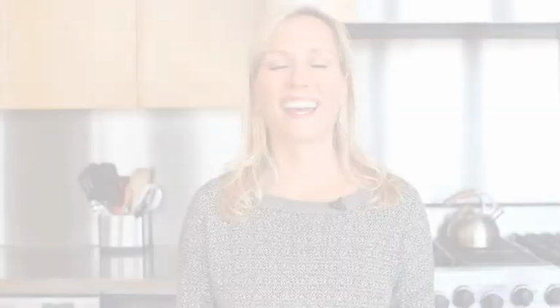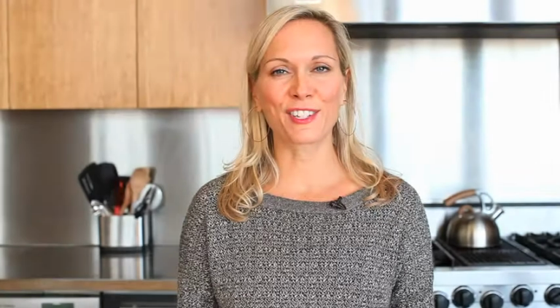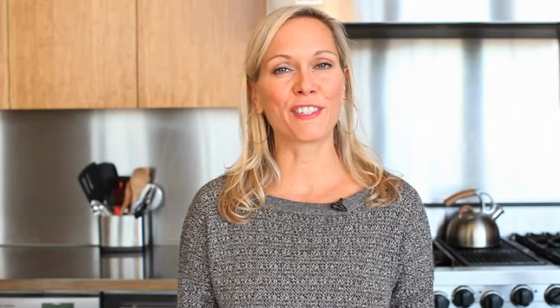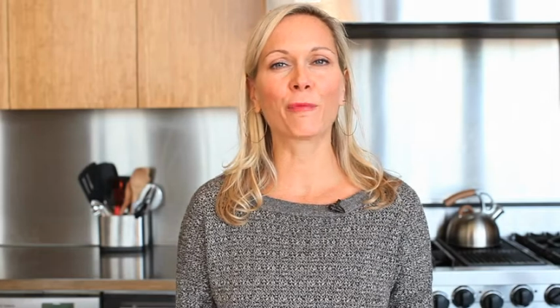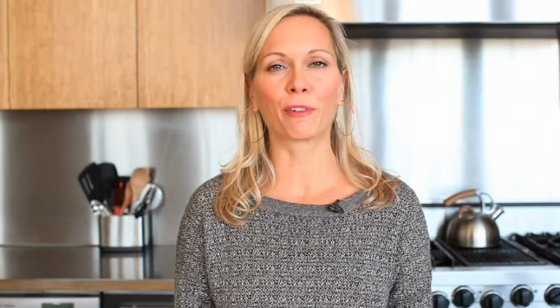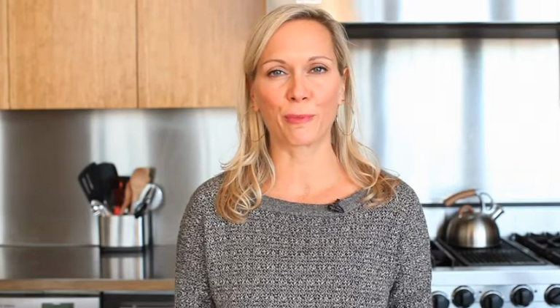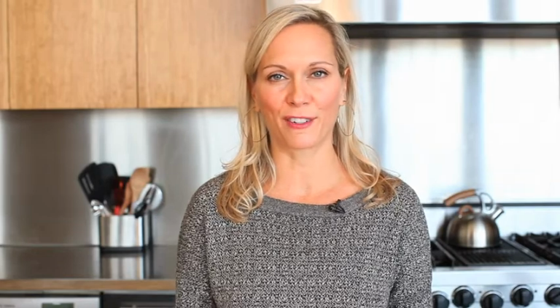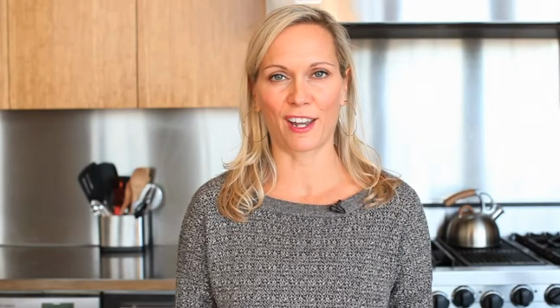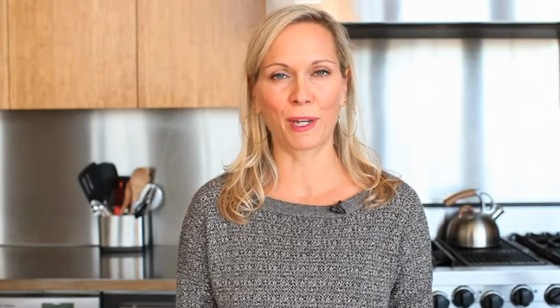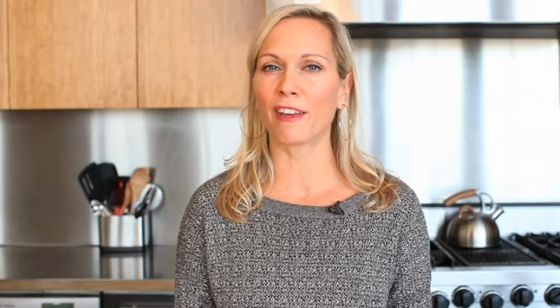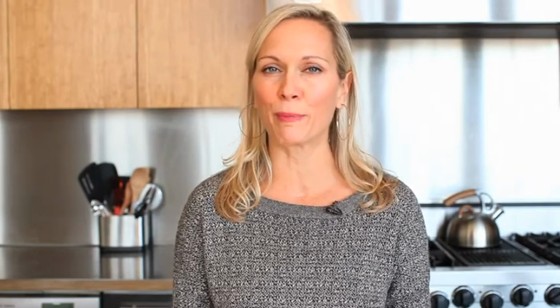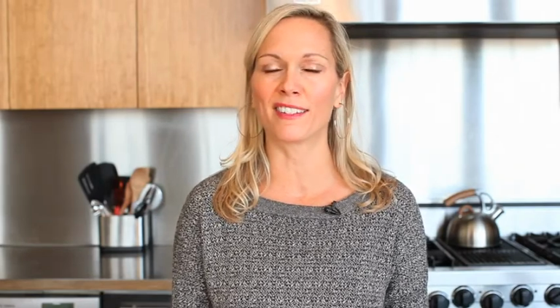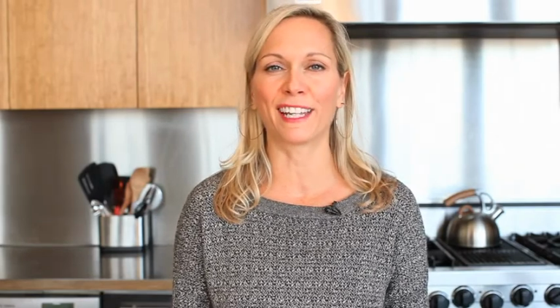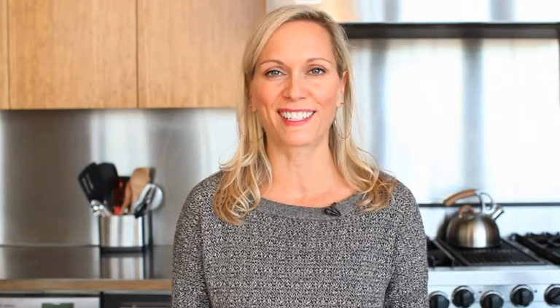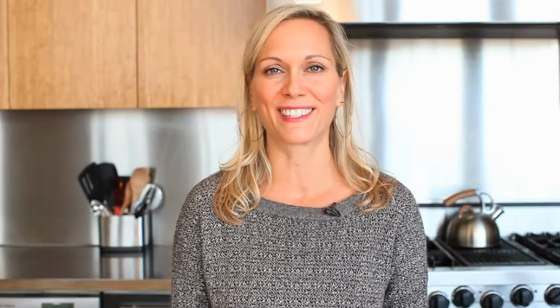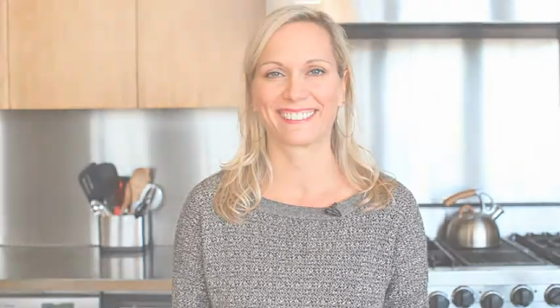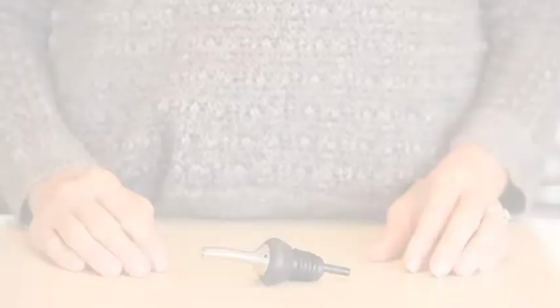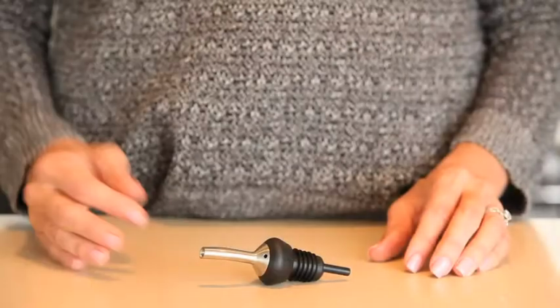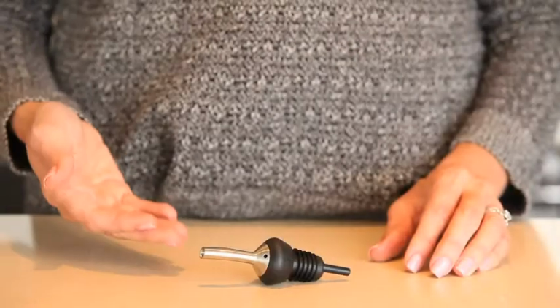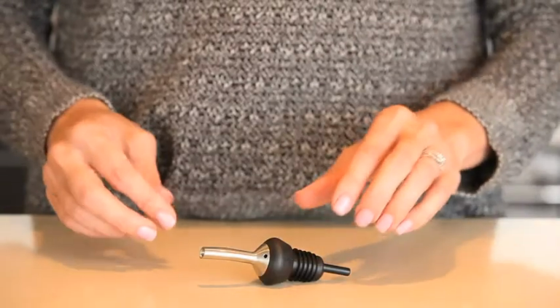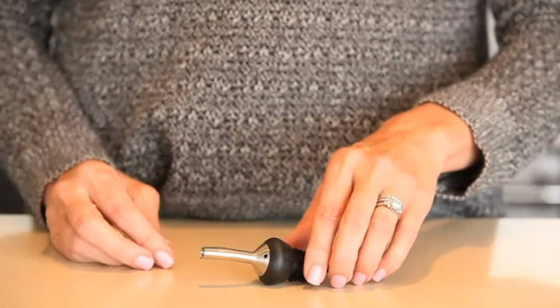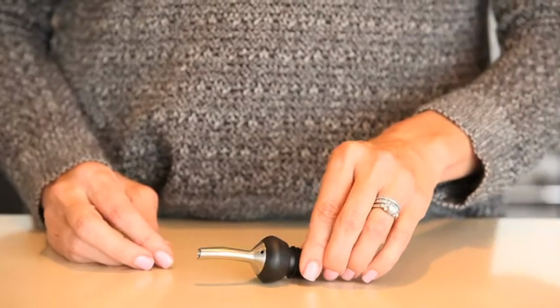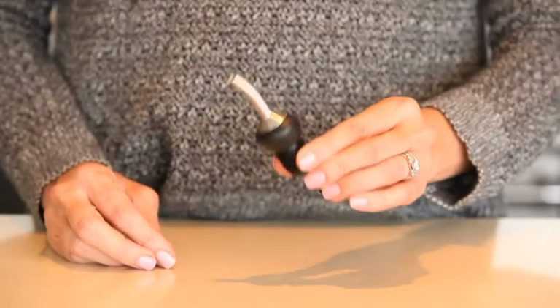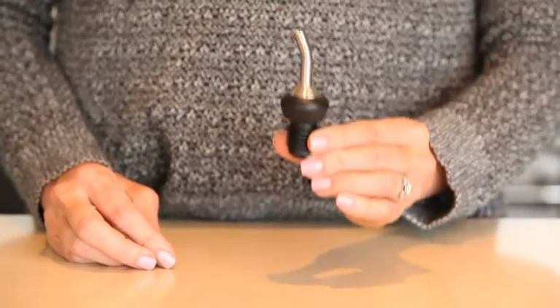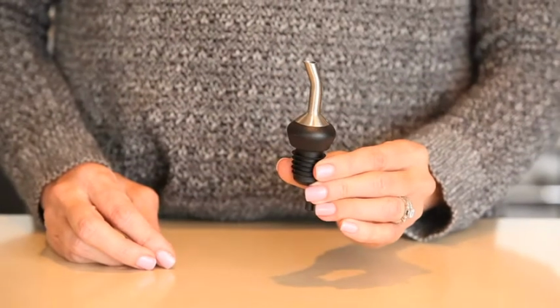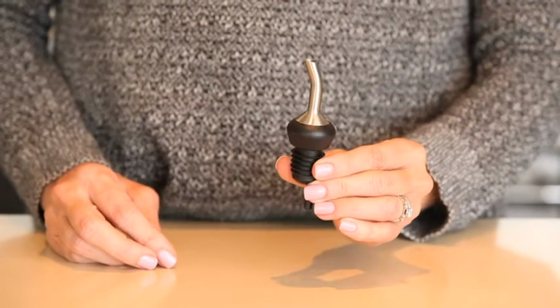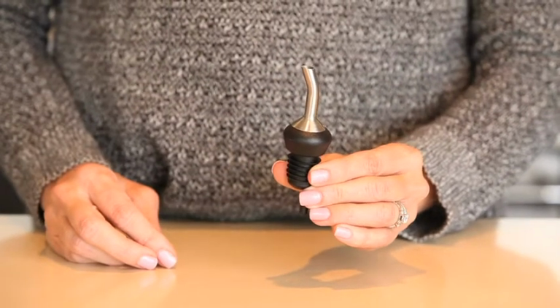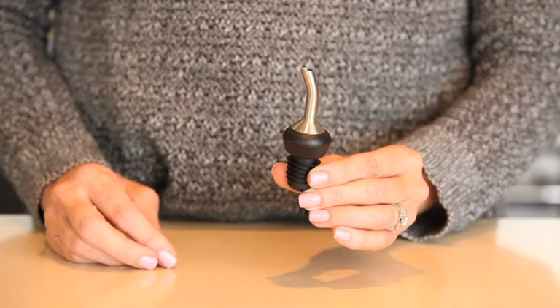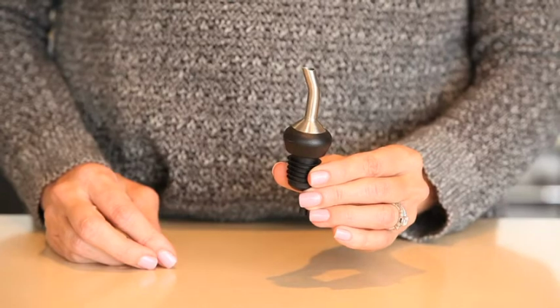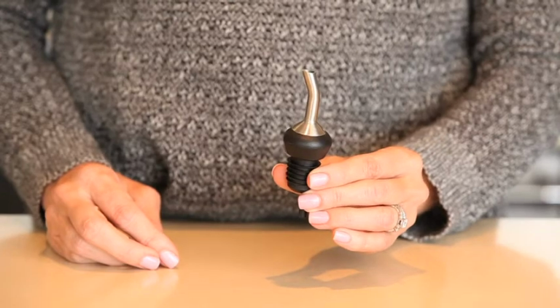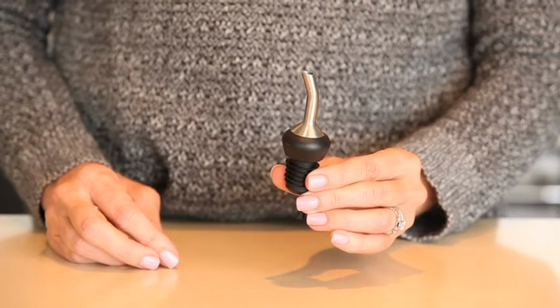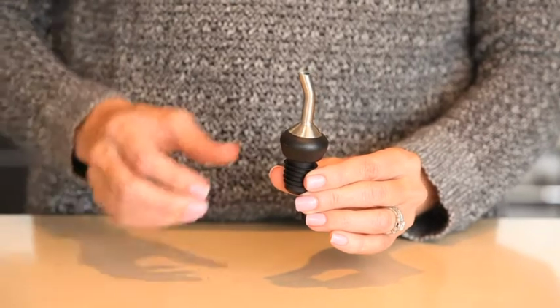At OXO we have several former professional bartenders on staff, so we always have expert opinions on our latest cocktail tools. Our shot pourer provides a quick and easy pour. It controls the flow of liquid so it's easy to accurately measure for your favorite cocktail recipes.